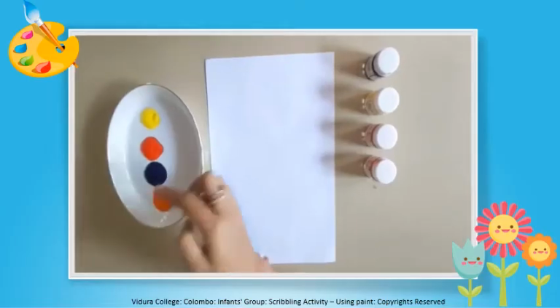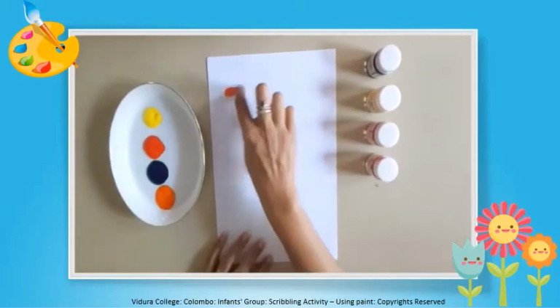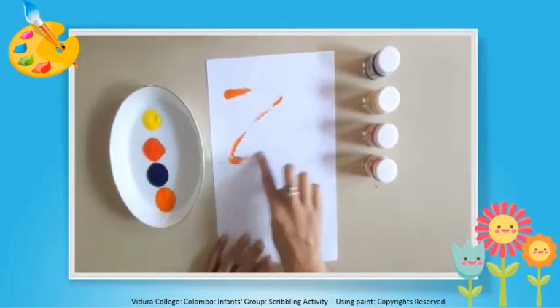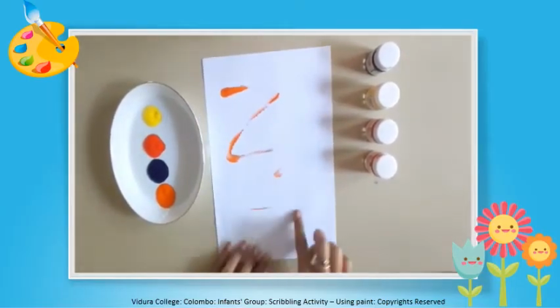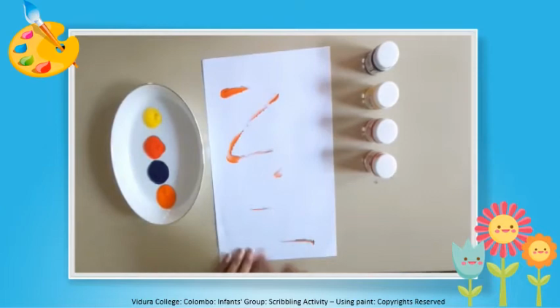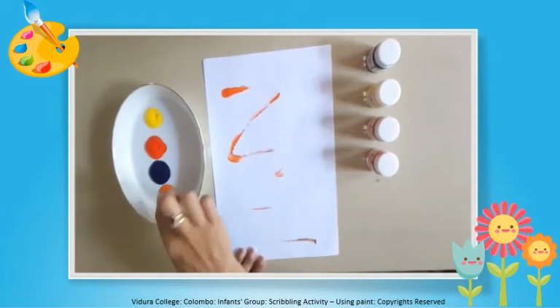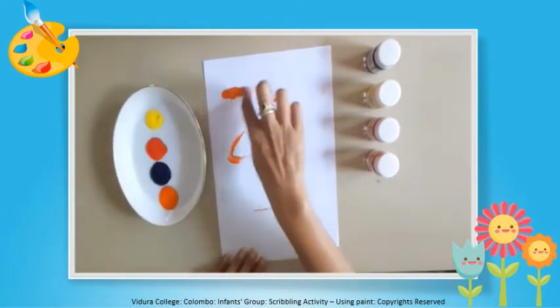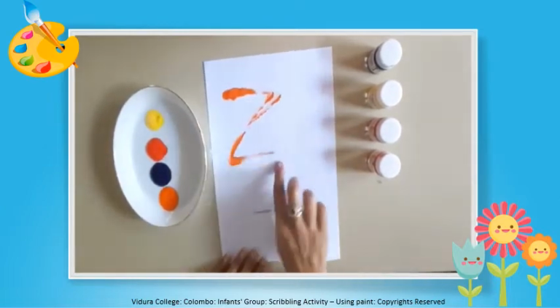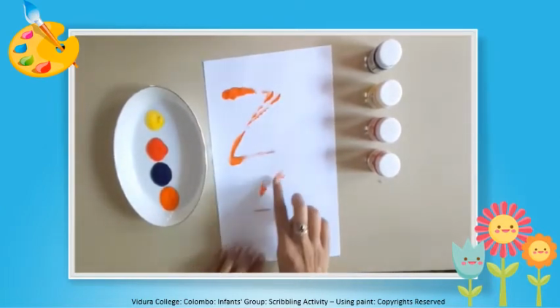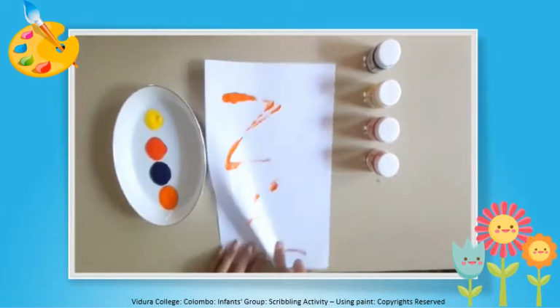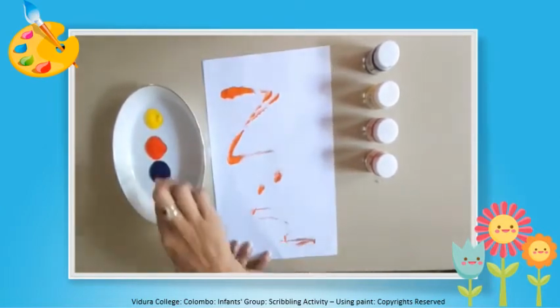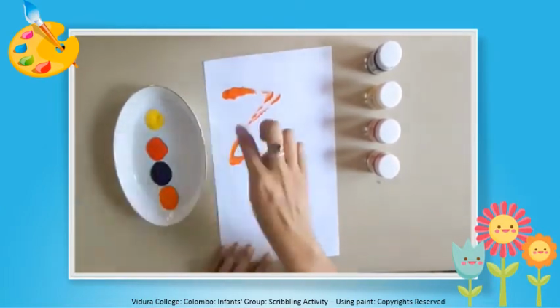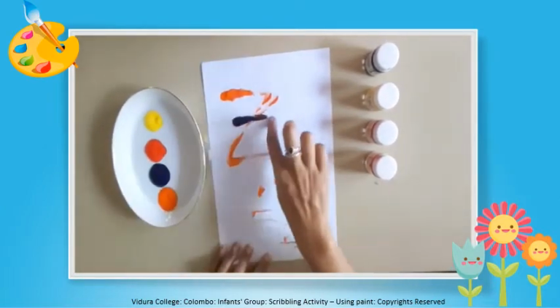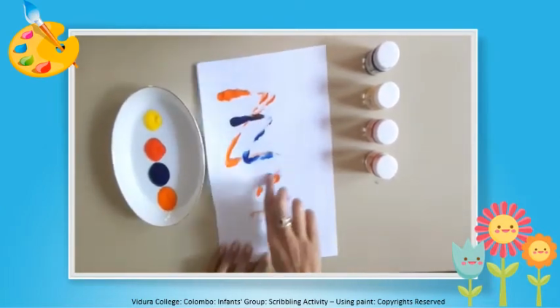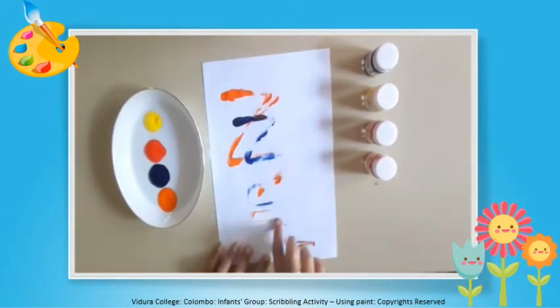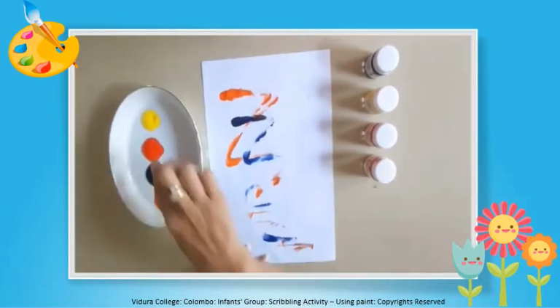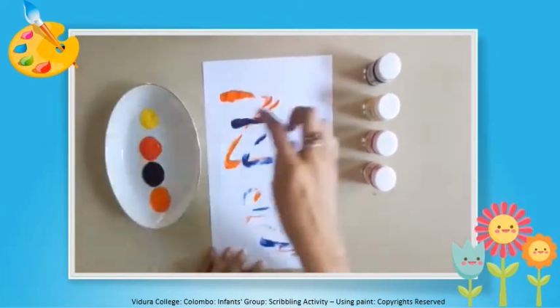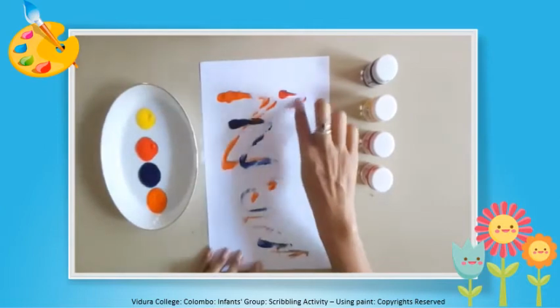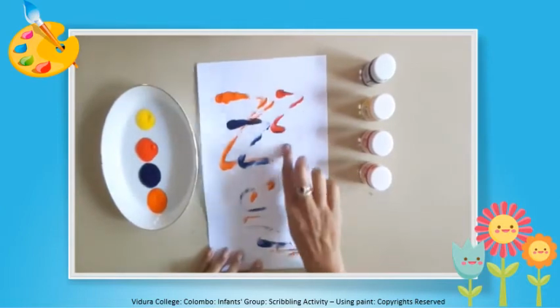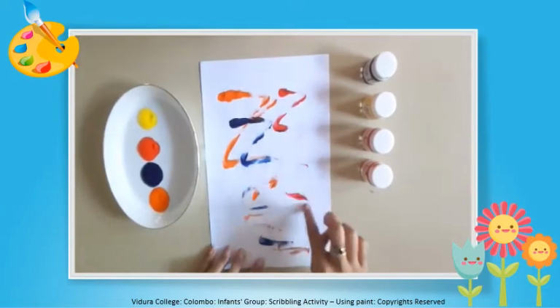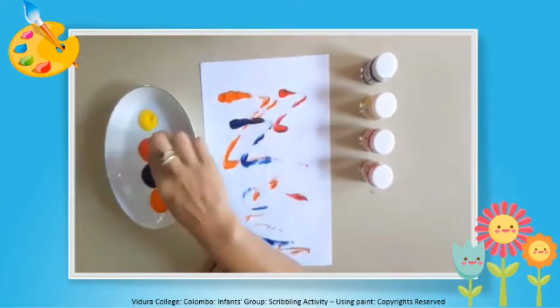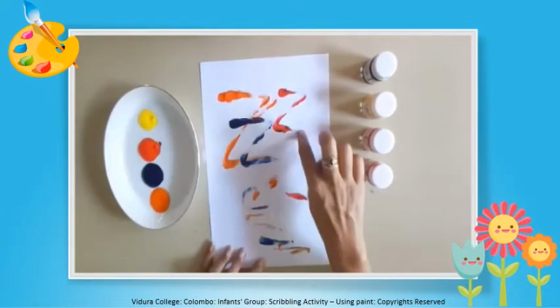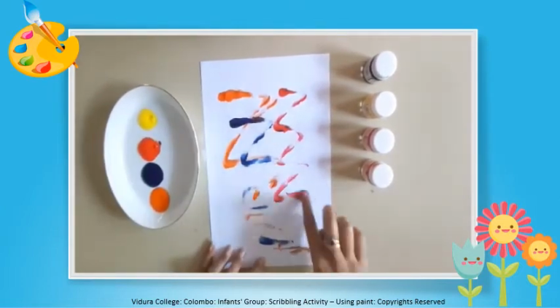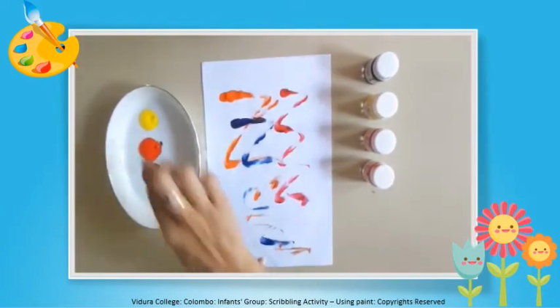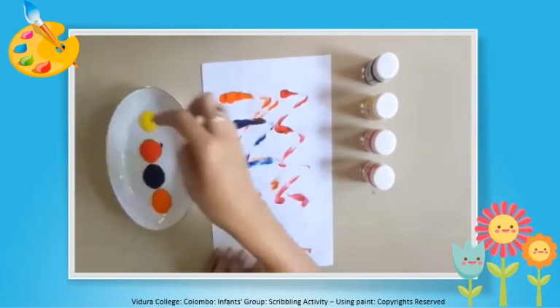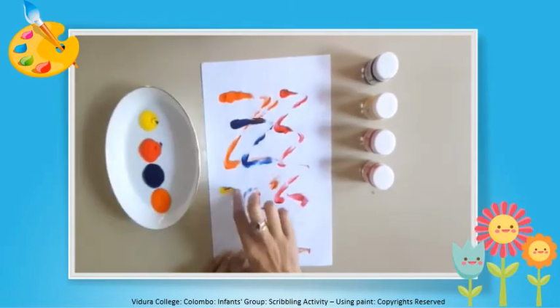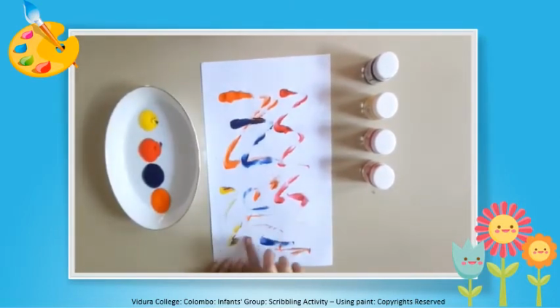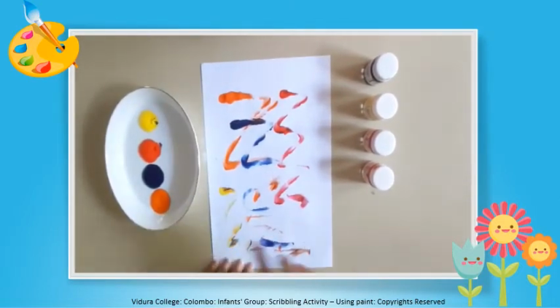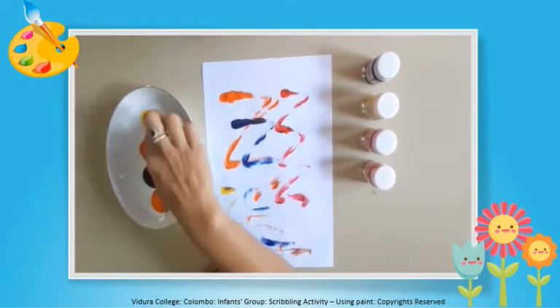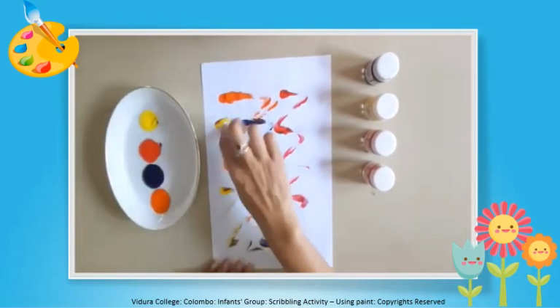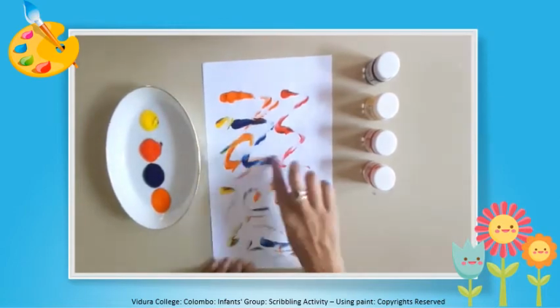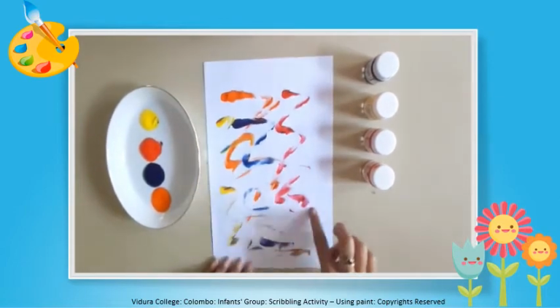Dear children, let's start scribbling. As you can see, you can use your index finger to scribble. You can draw whatever you like.